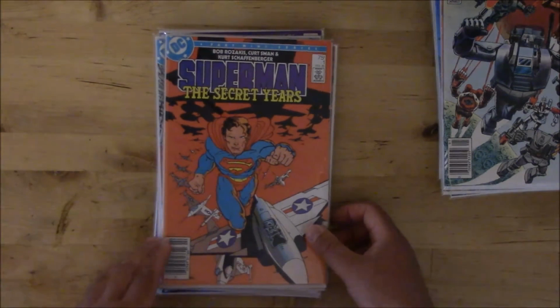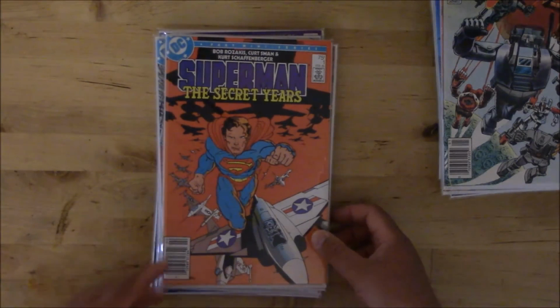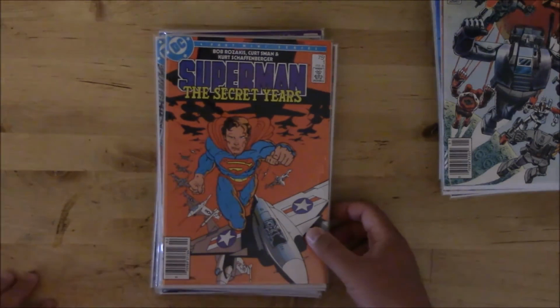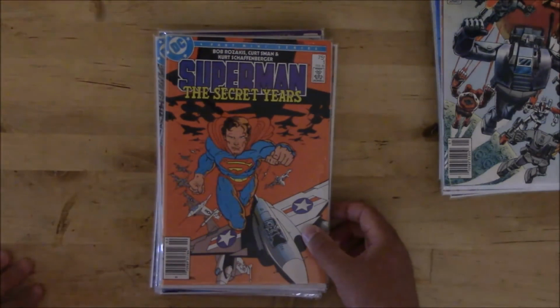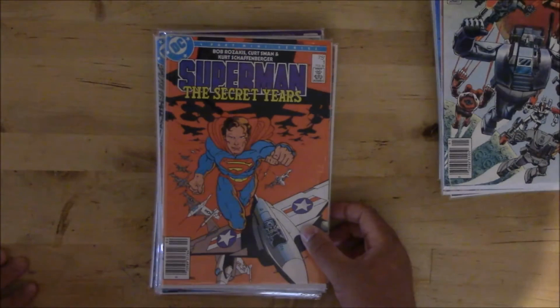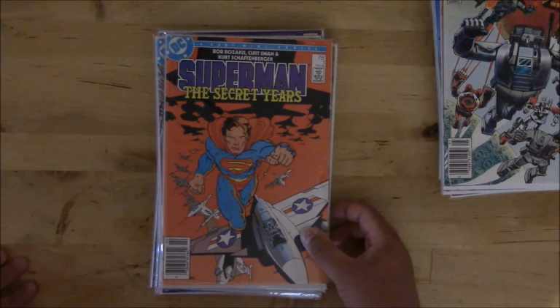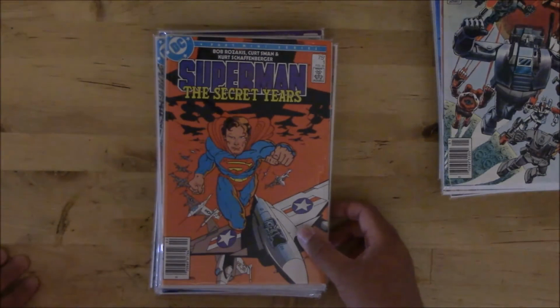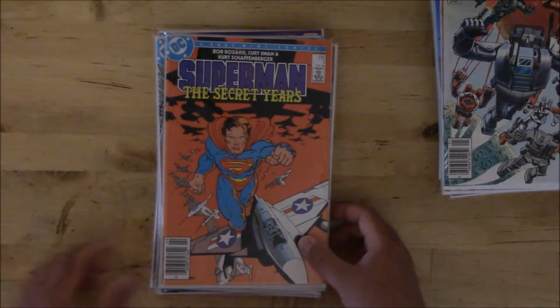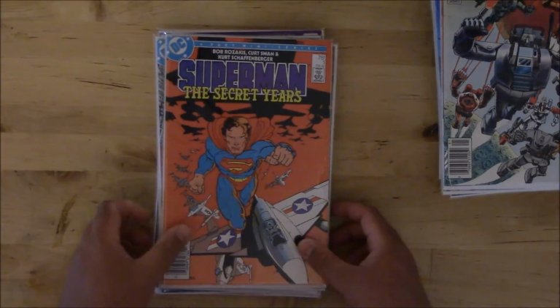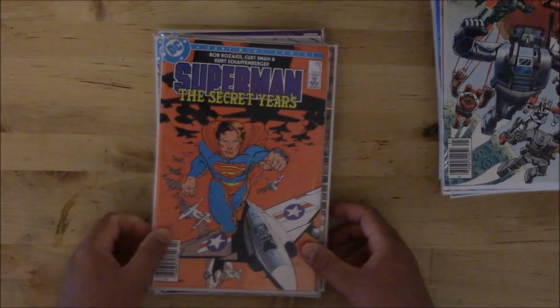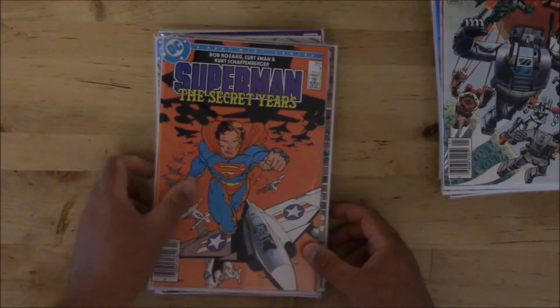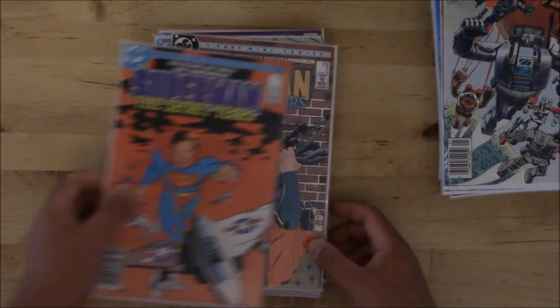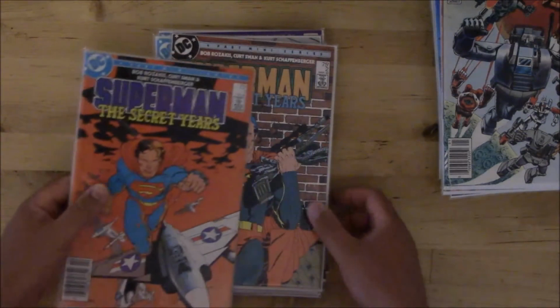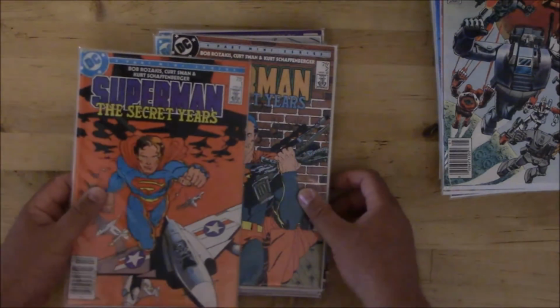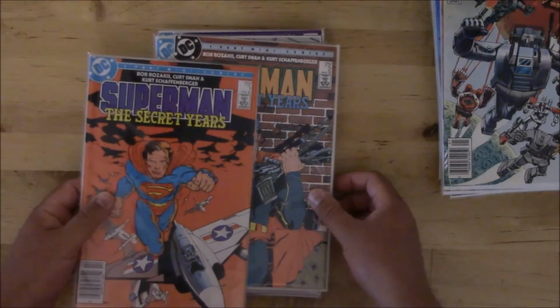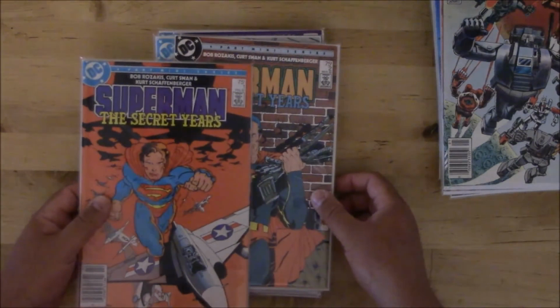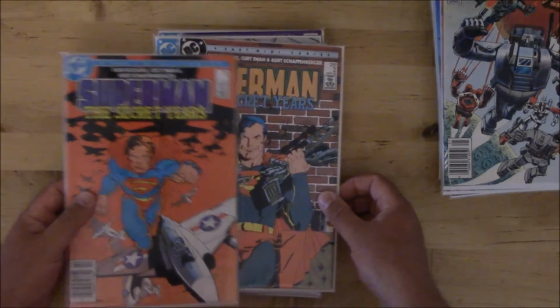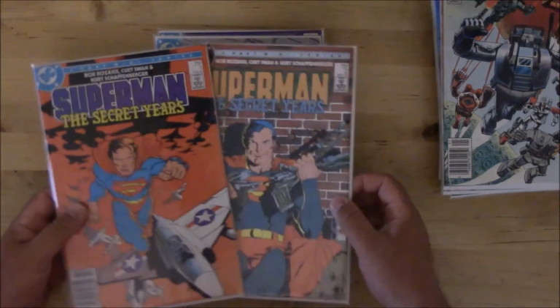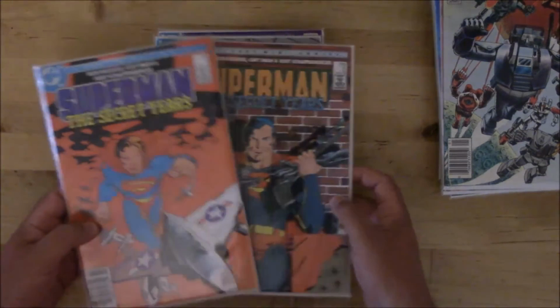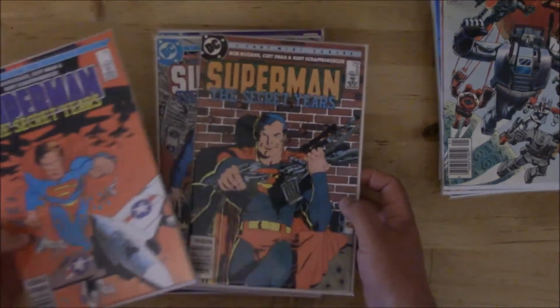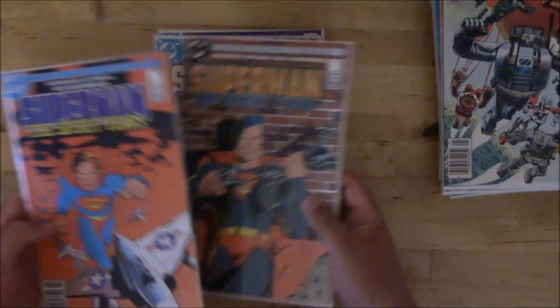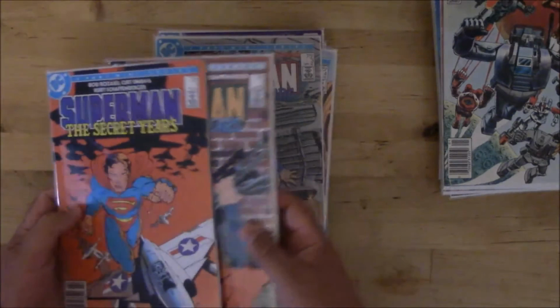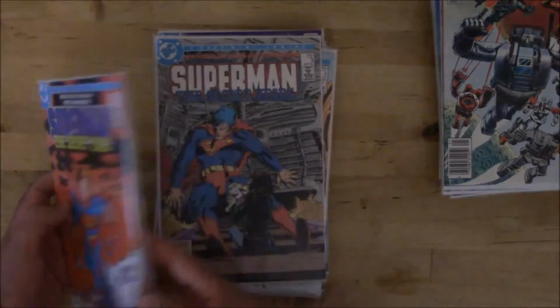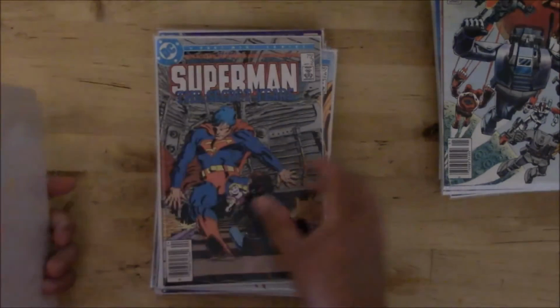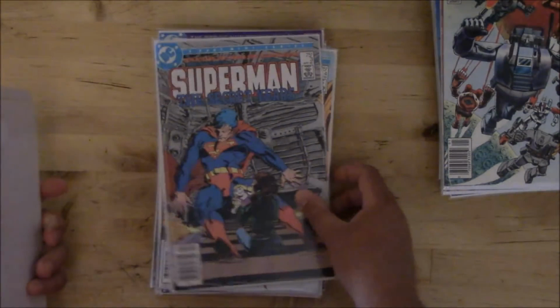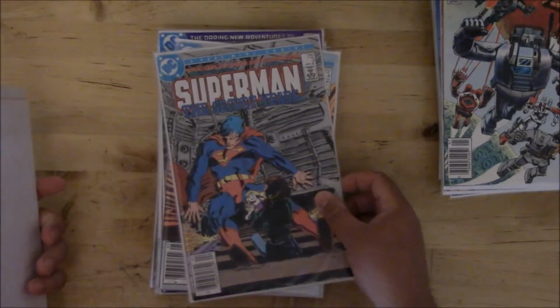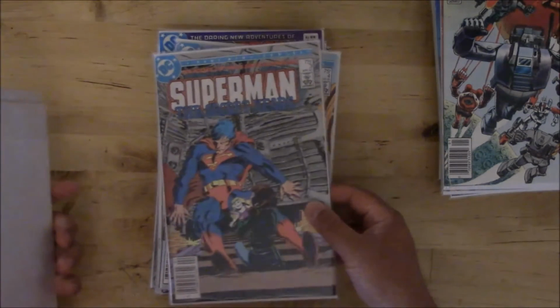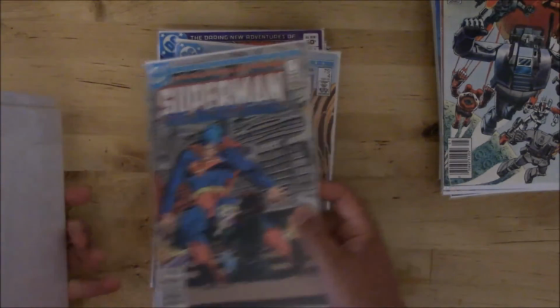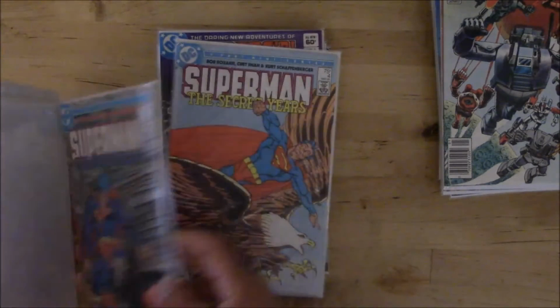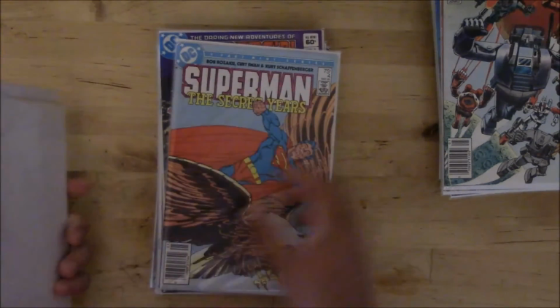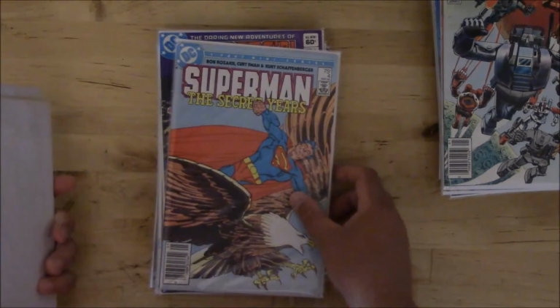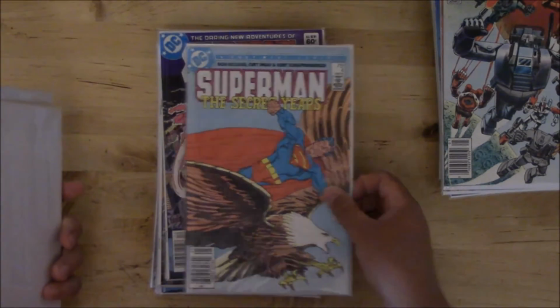Superman: The Secret Years — this is a four-part miniseries and we got the whole thing: one, two, three, and four.